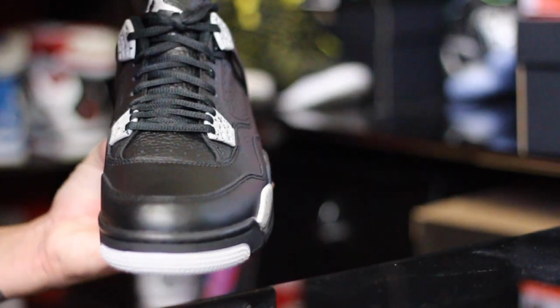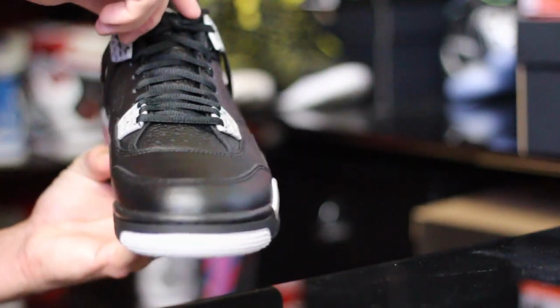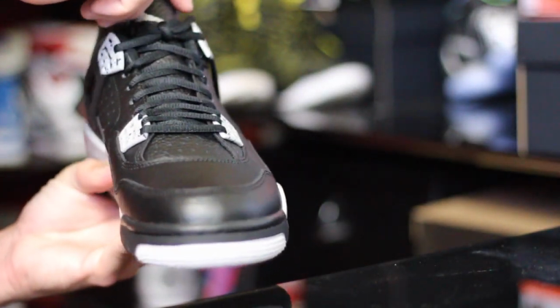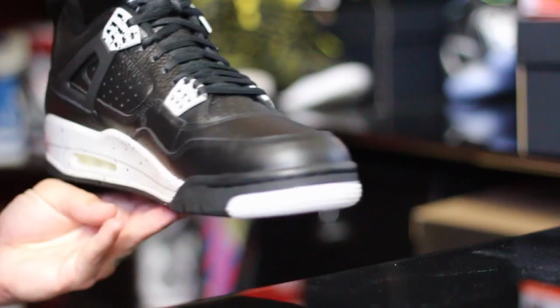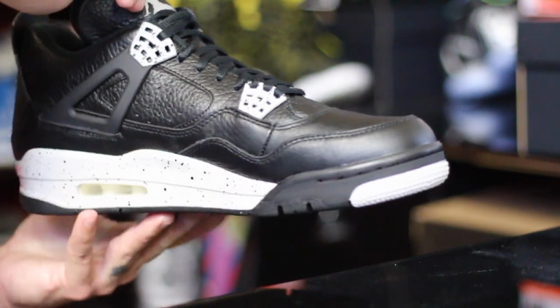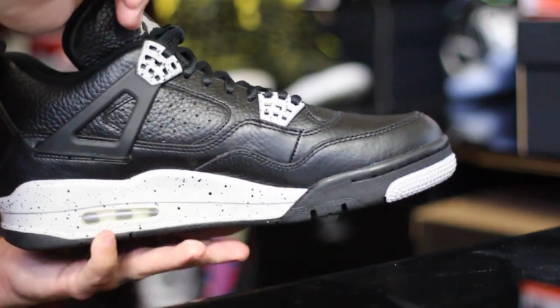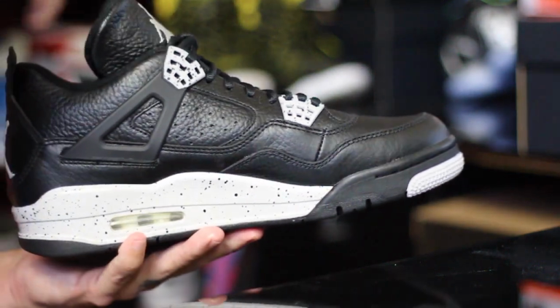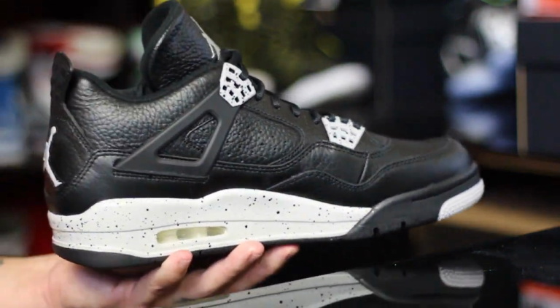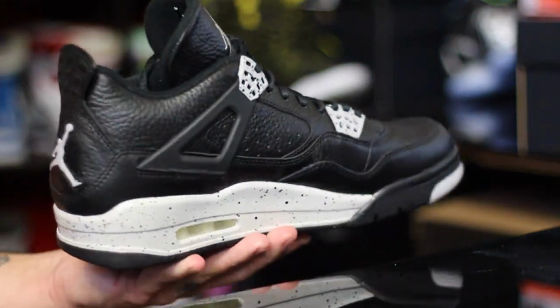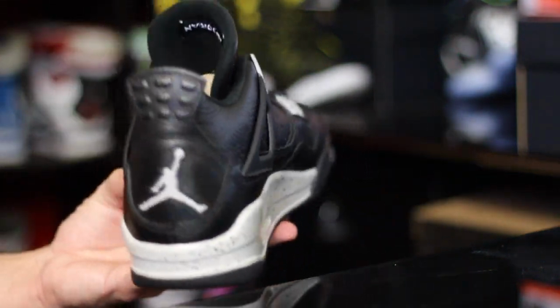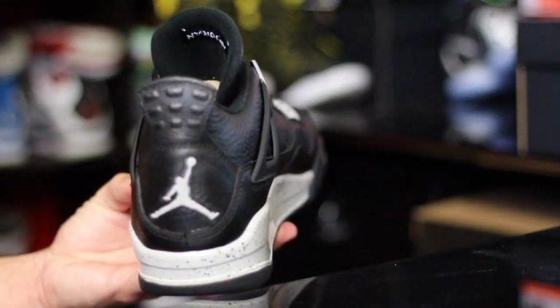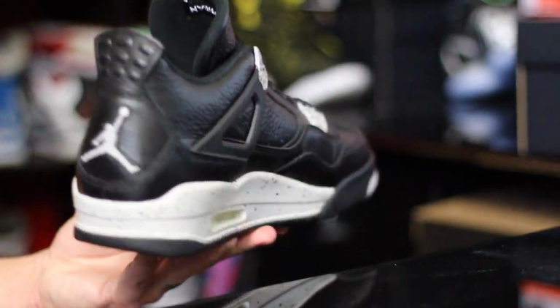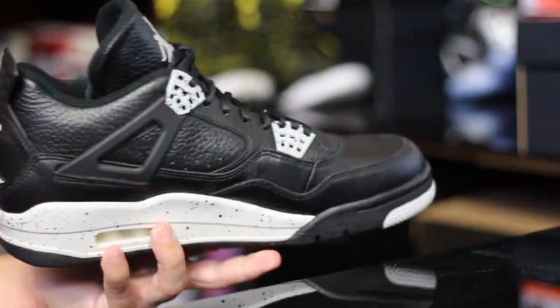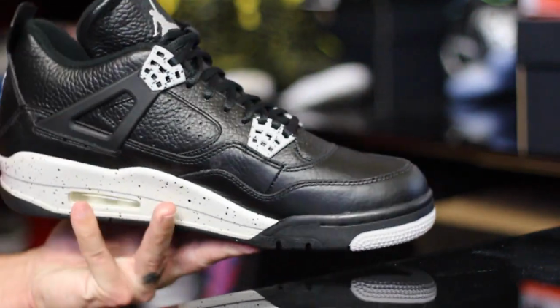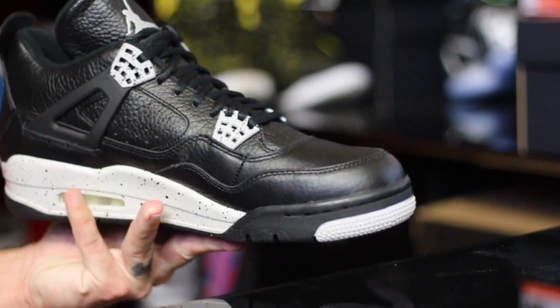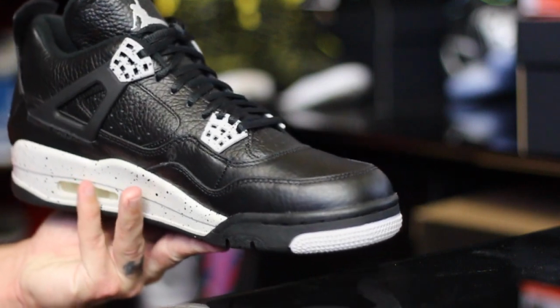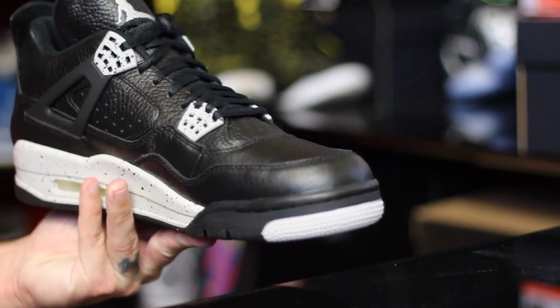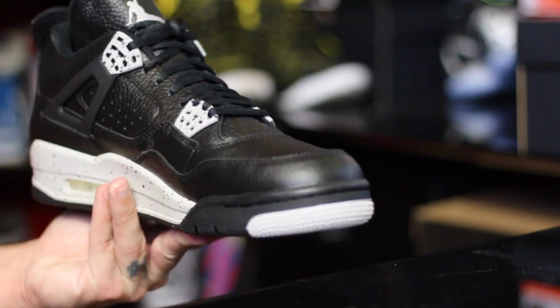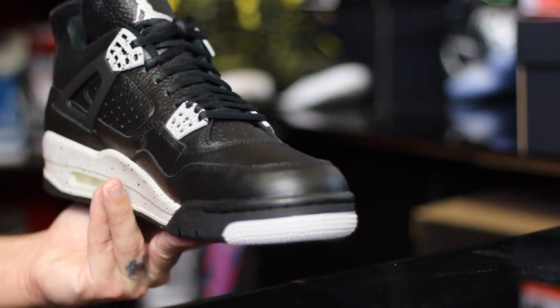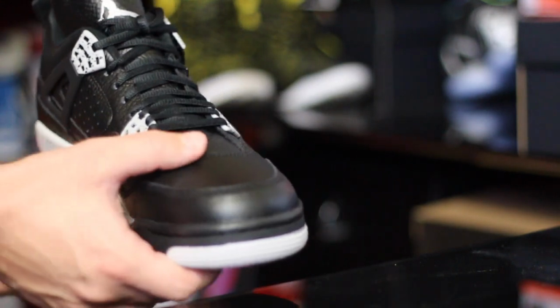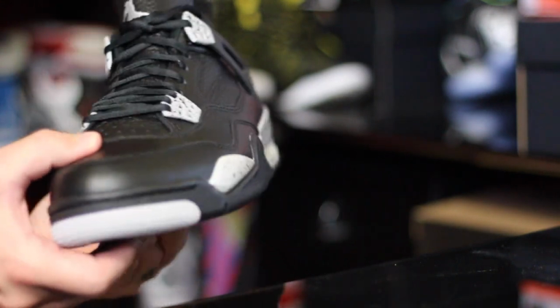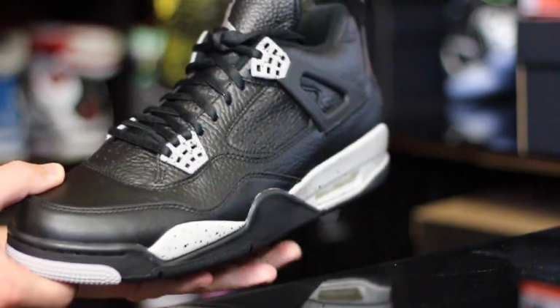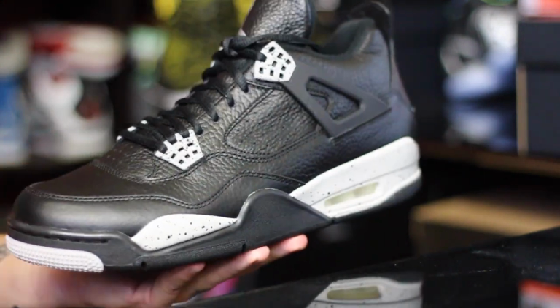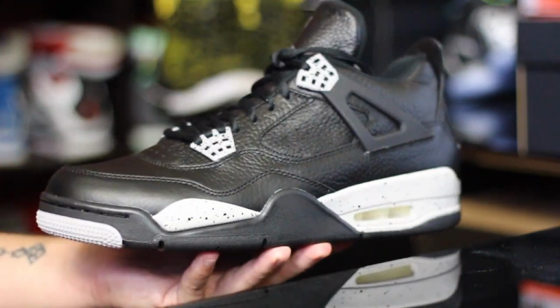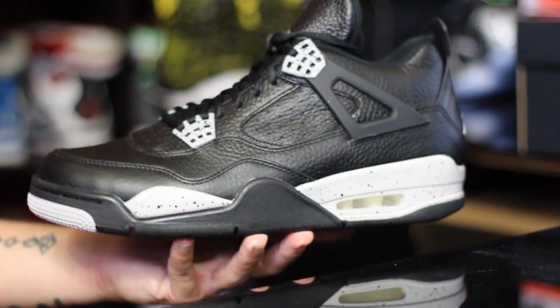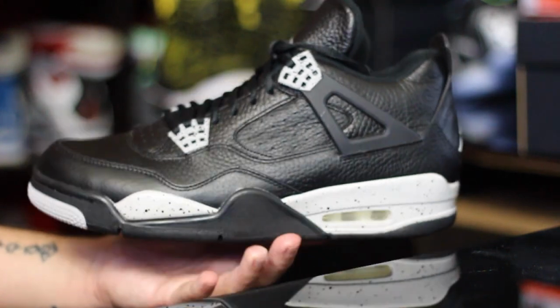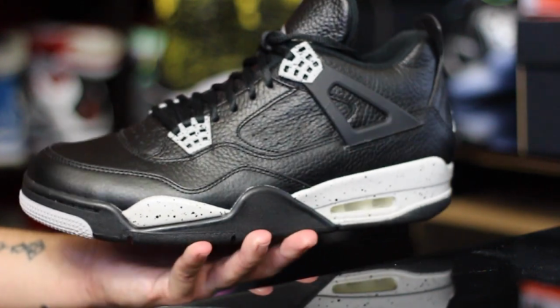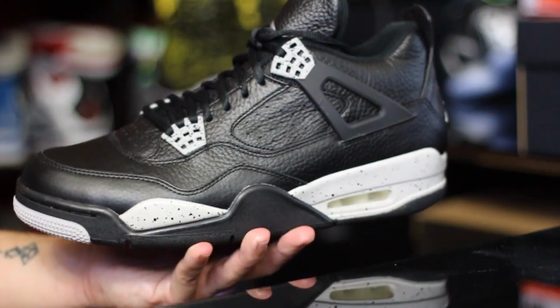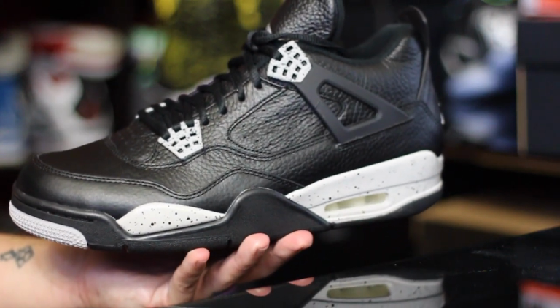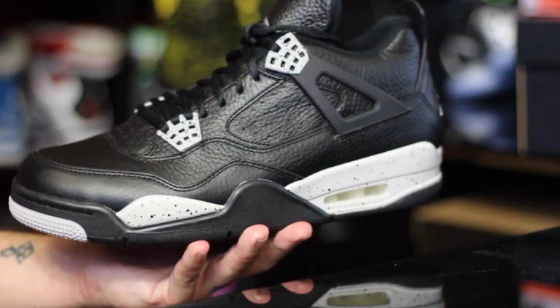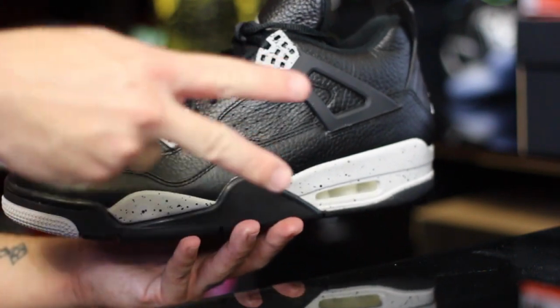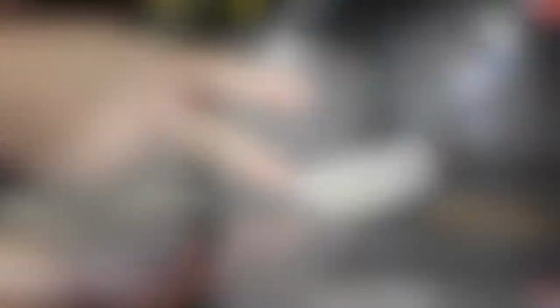Thank you guys for watching, thanks for all your support. If you guys wanted these, I hope you were able to grab them — retail price was $190. I believe they were available in all sizes, but I'm not positive about that. I know the last version was, so thank you guys again and until next time, have a good one.